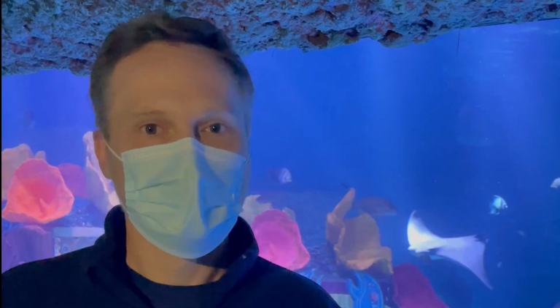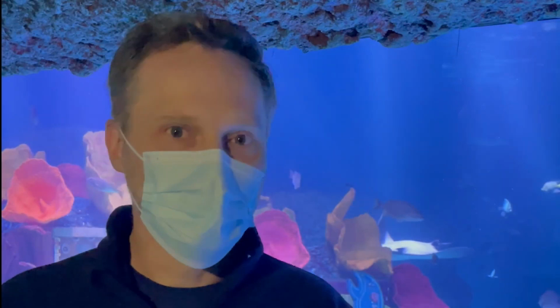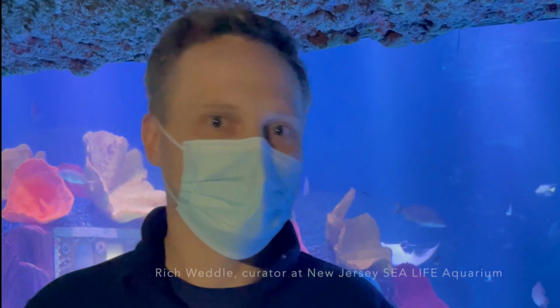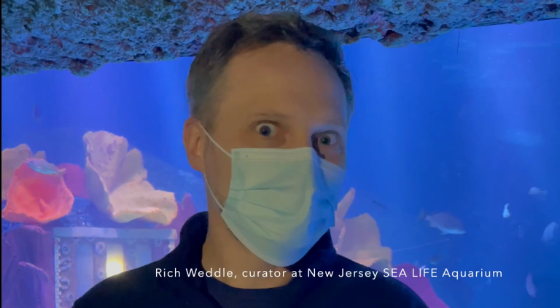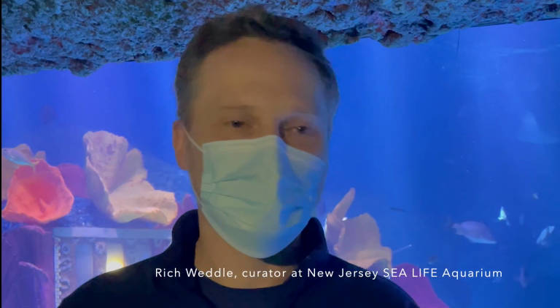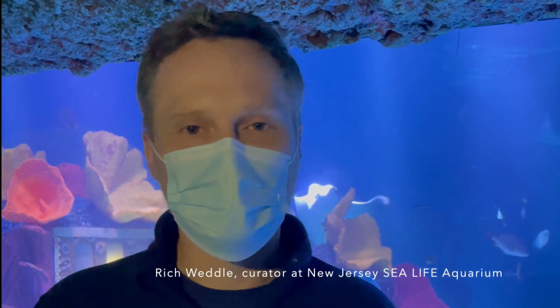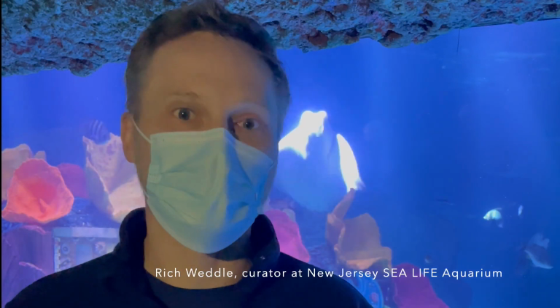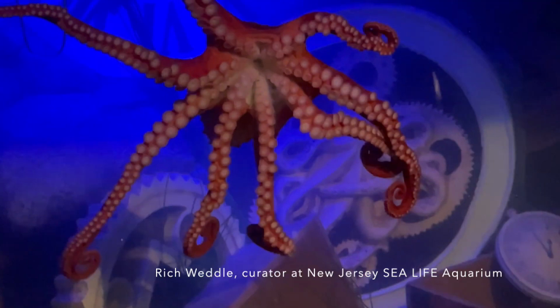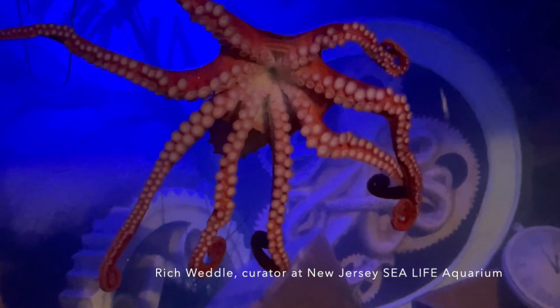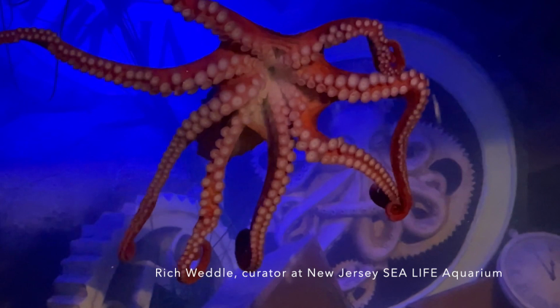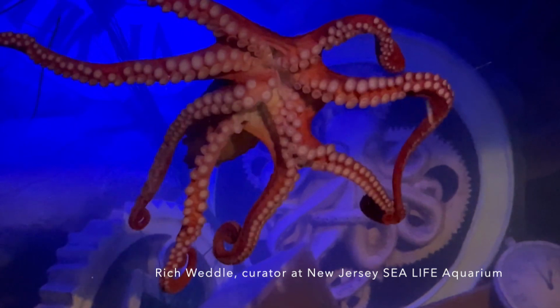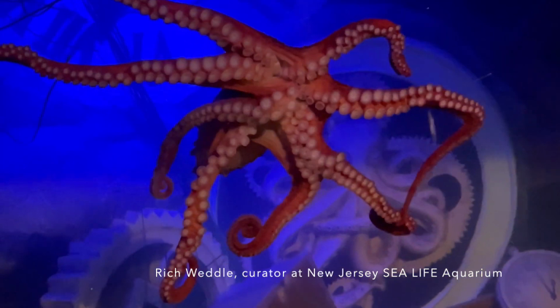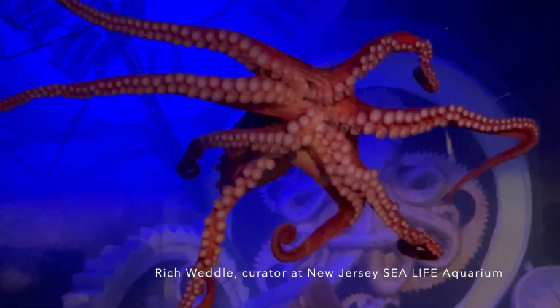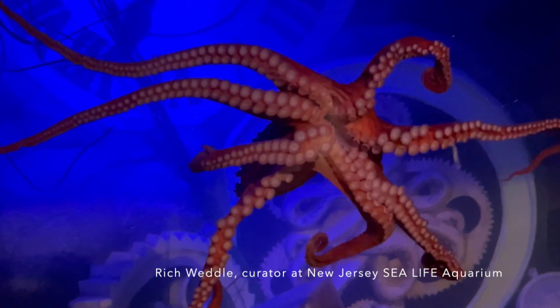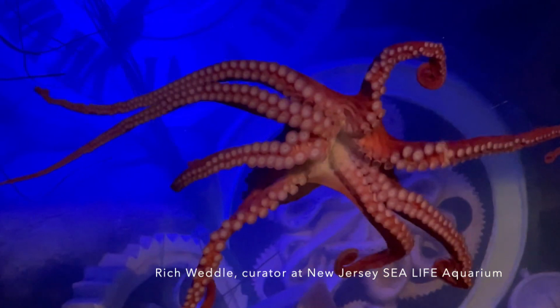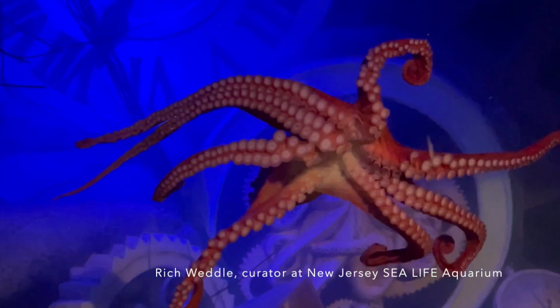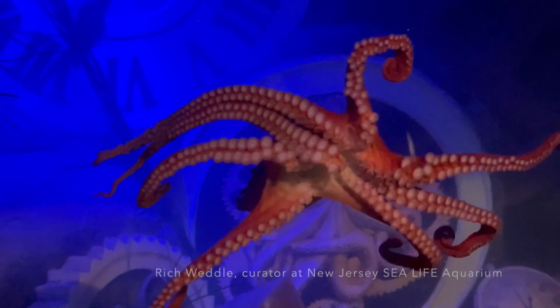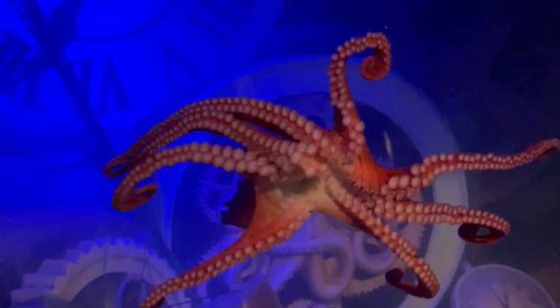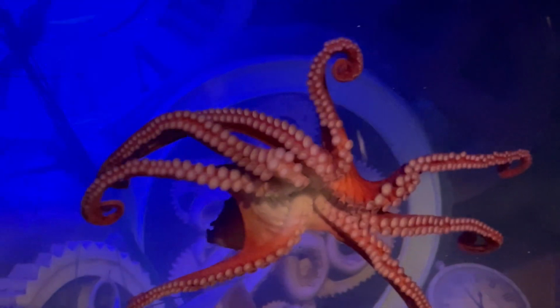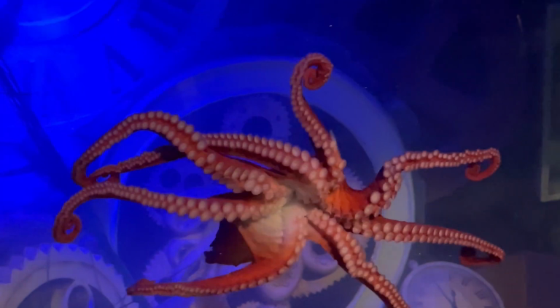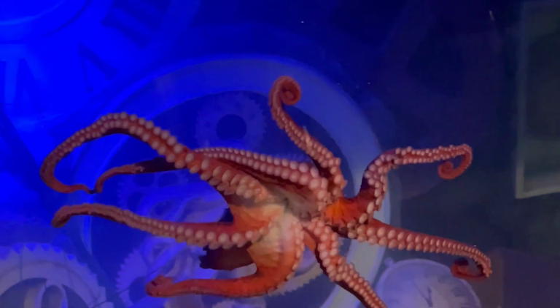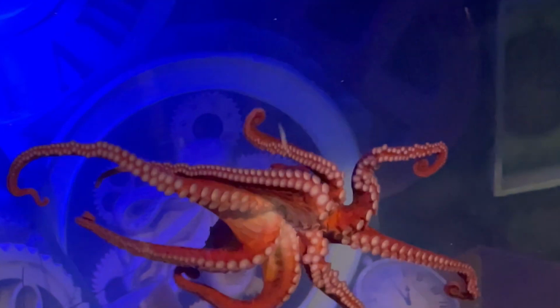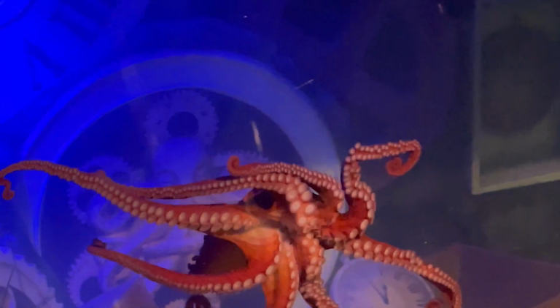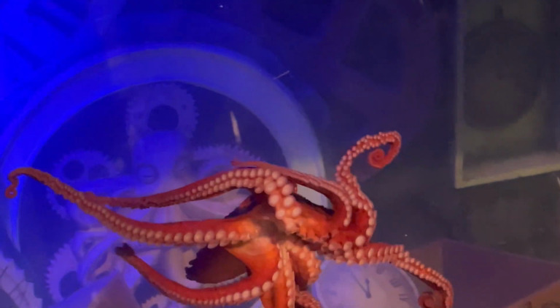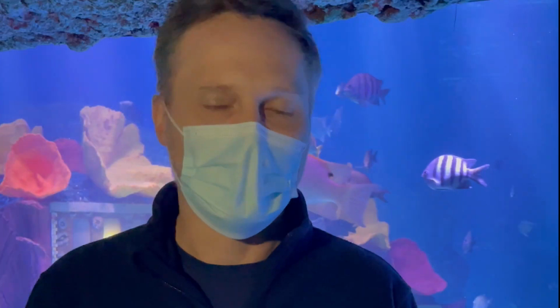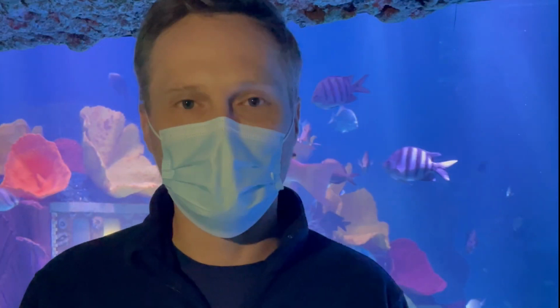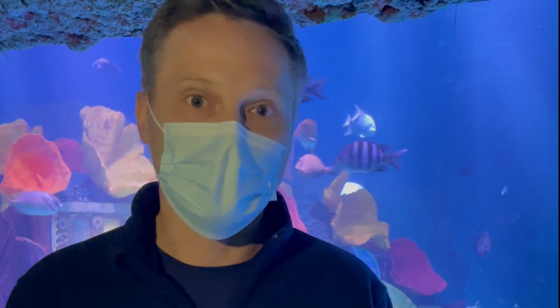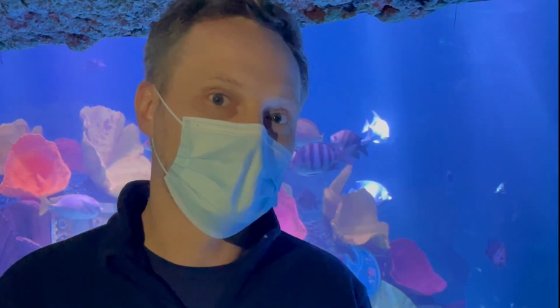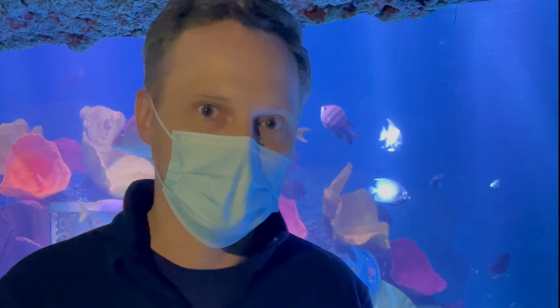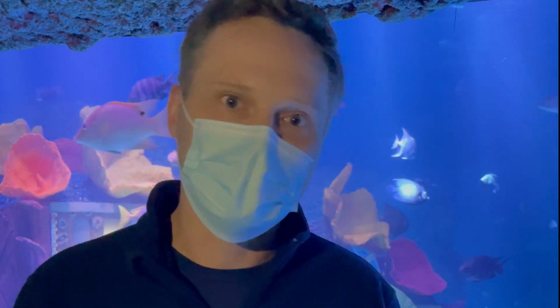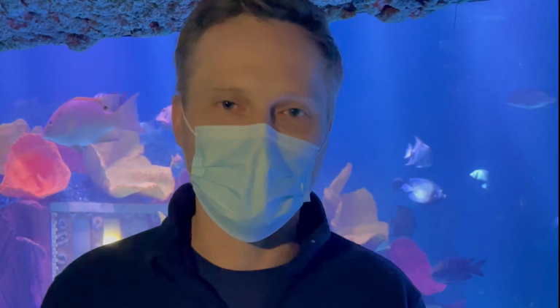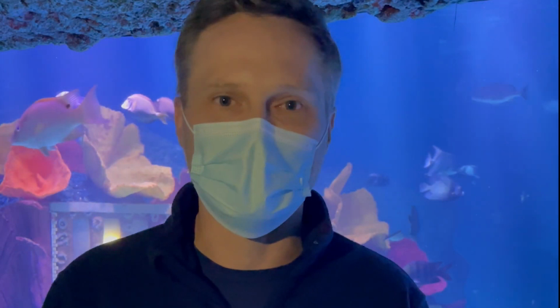At the moment, I have two favorites. I really love working with the giant Pacific octopus because she's so intelligent and she requires a lot of enrichment to keep her engaged in the environment. I also love working with some of the larger sharks and stingrays we have.